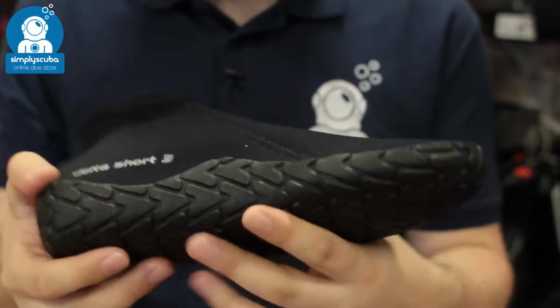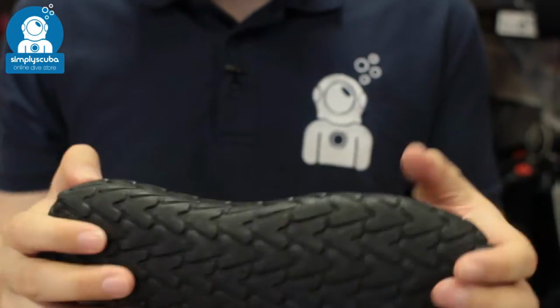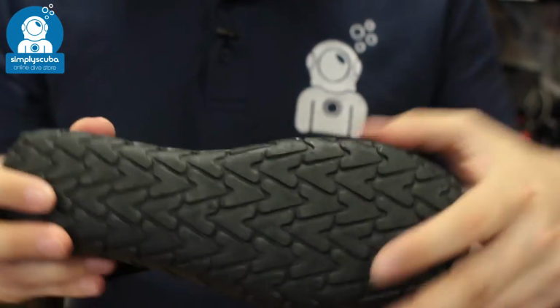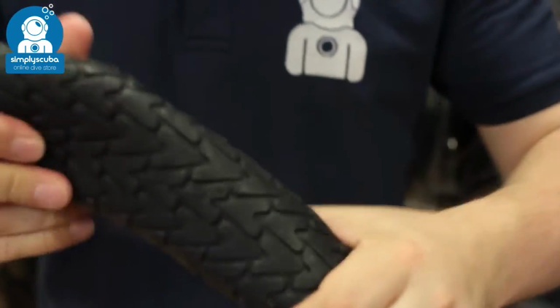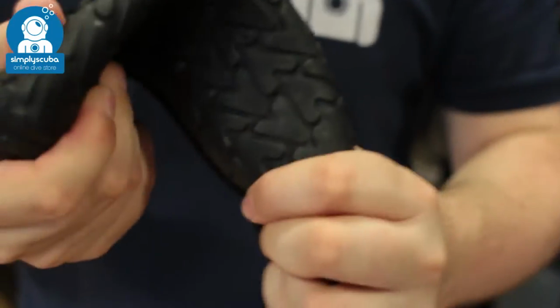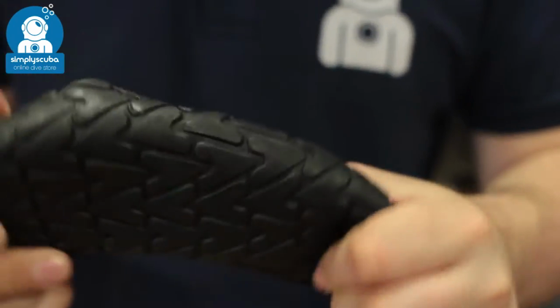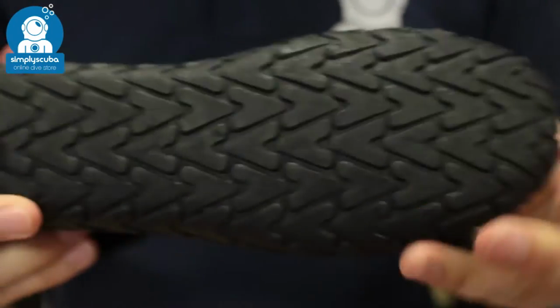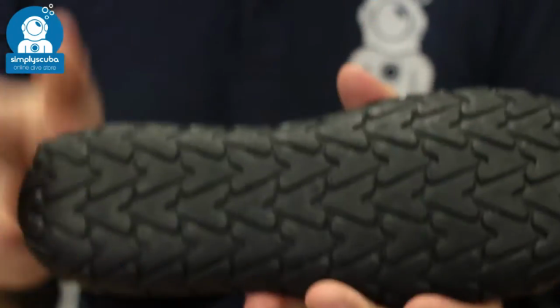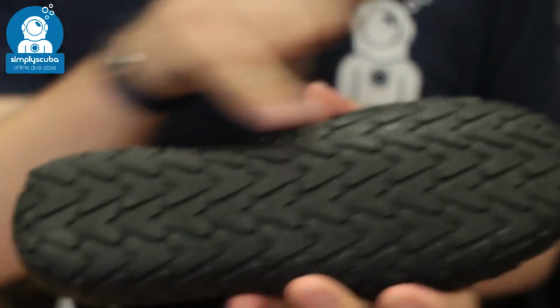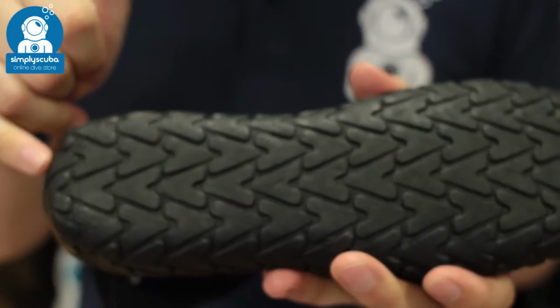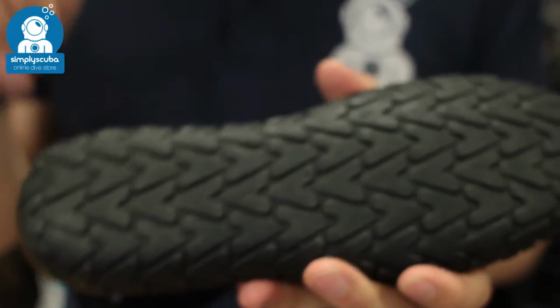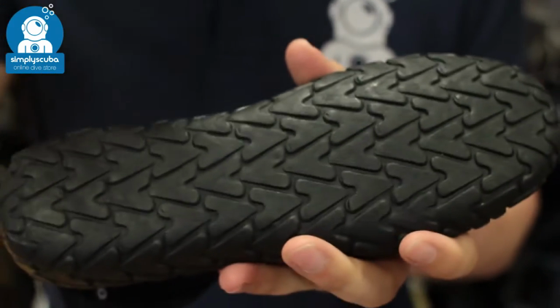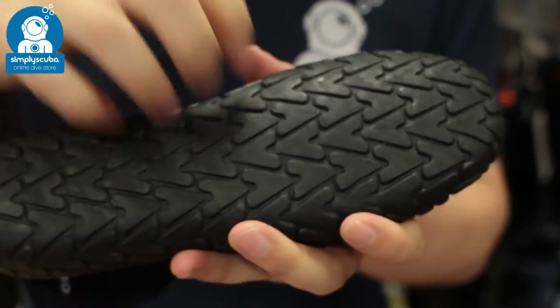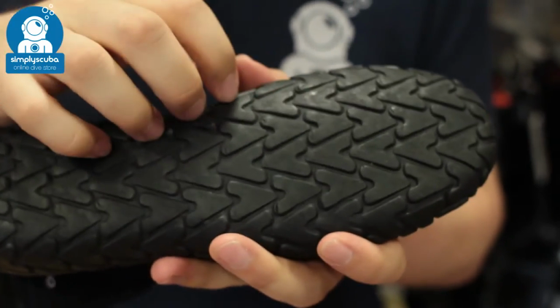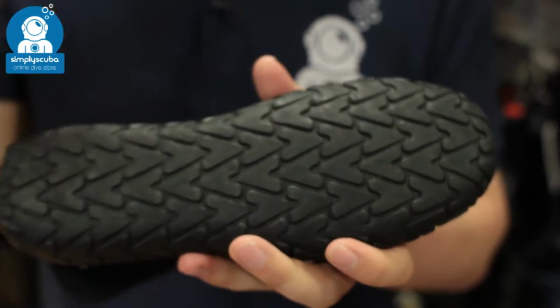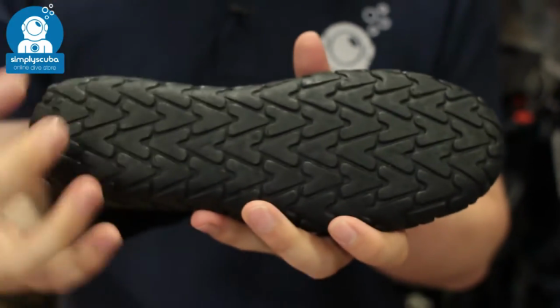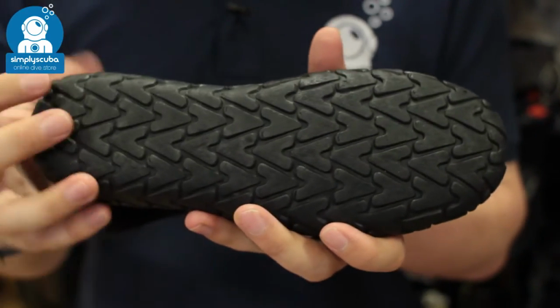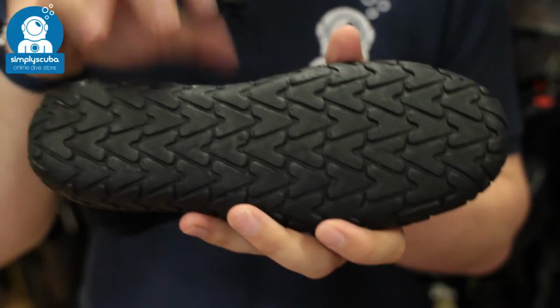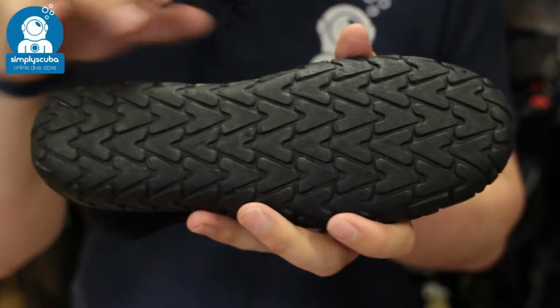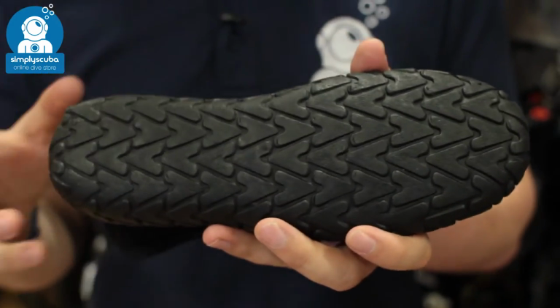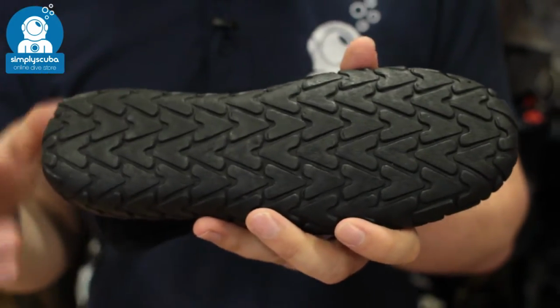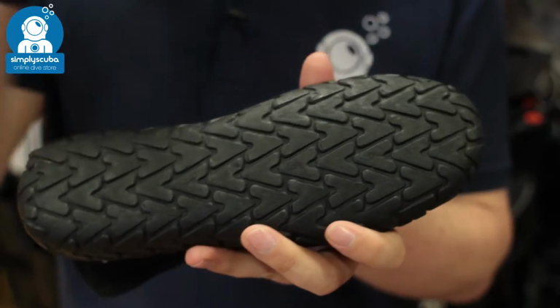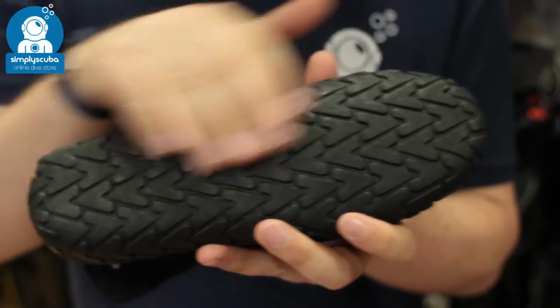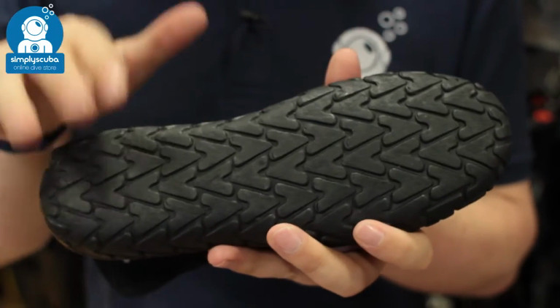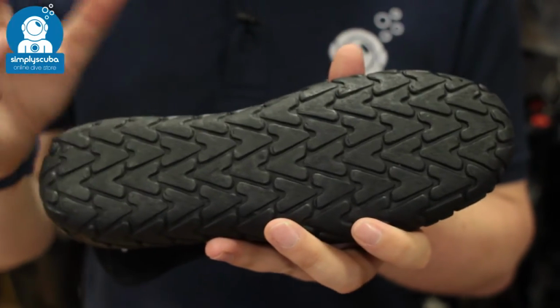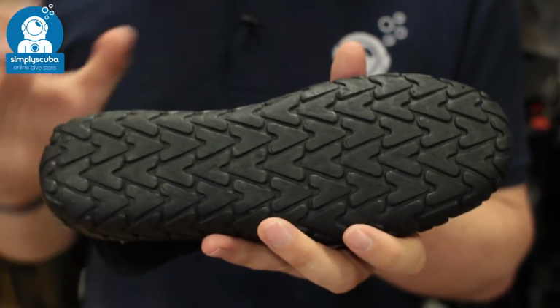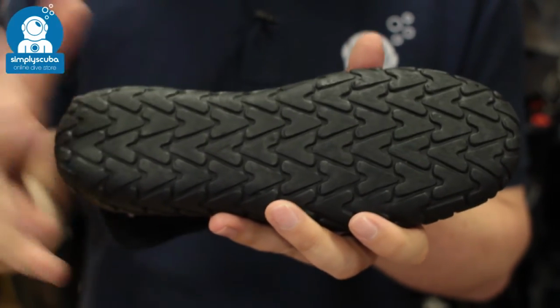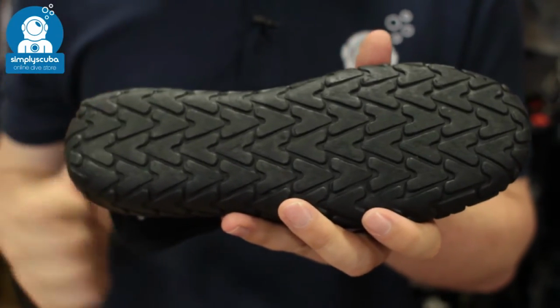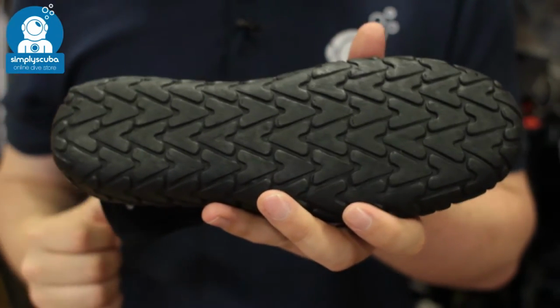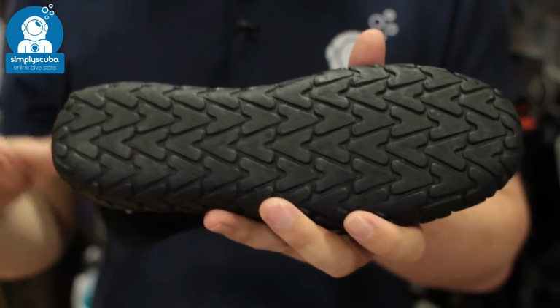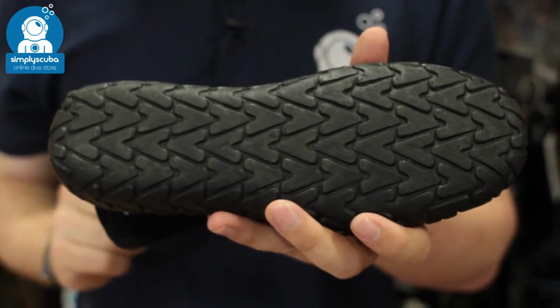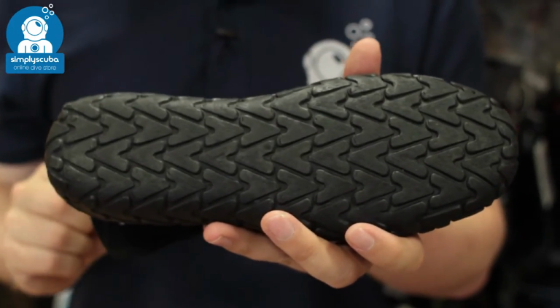On the underside you have a flexible sole. It still has plenty of grip and a bit of rigidity, so it's going to protect your feet if you're walking over sharp rocks. But it gives you enough grip on the wet deck of a dive boat to move around safely.